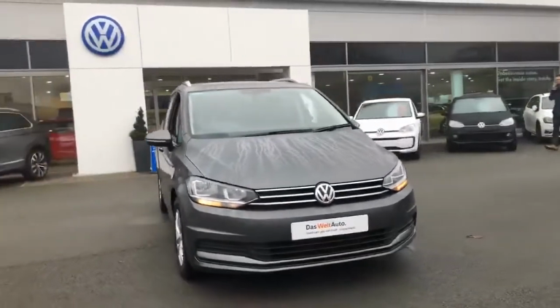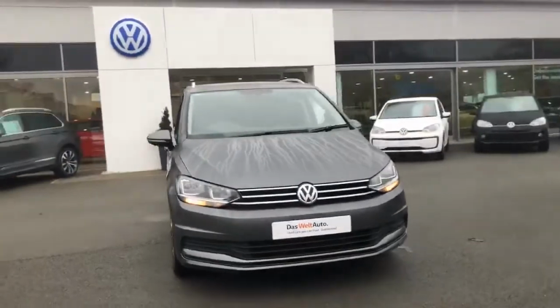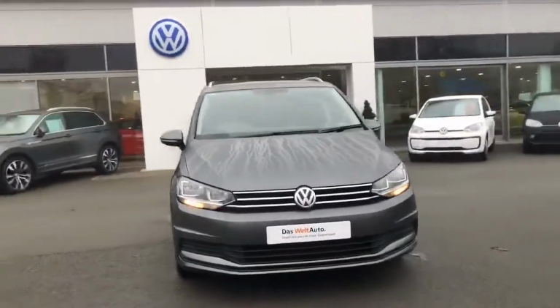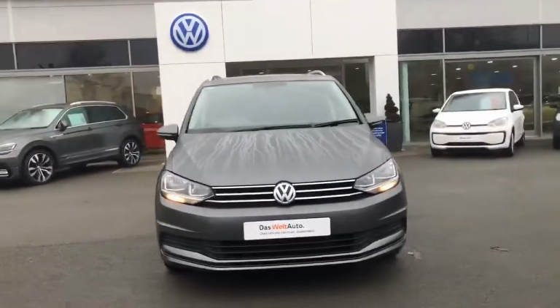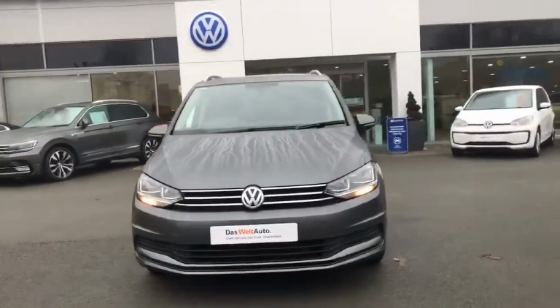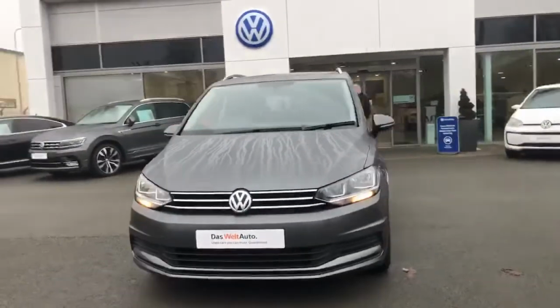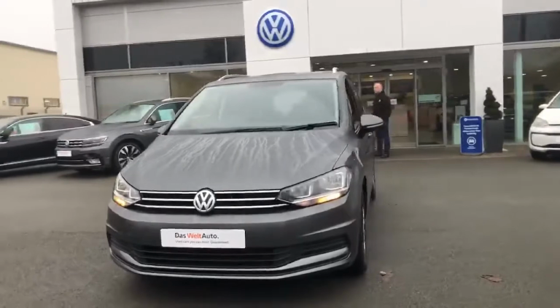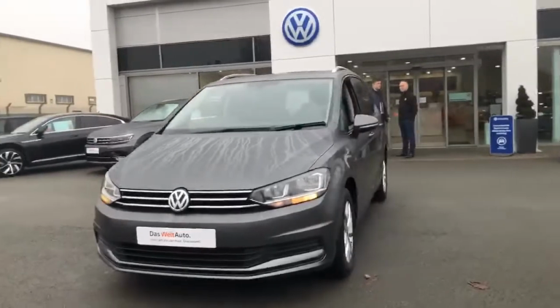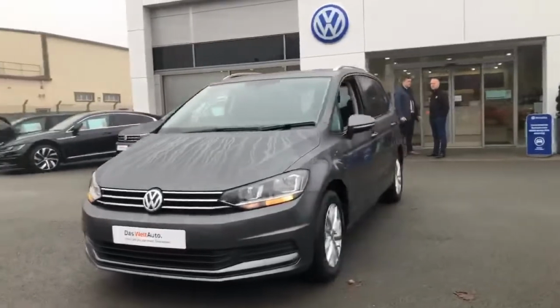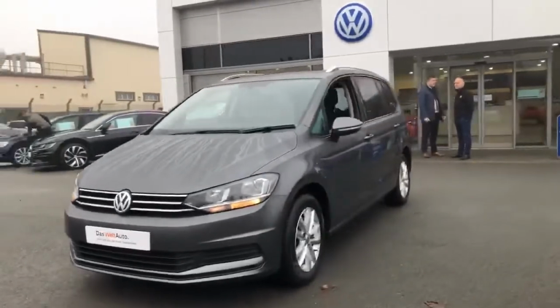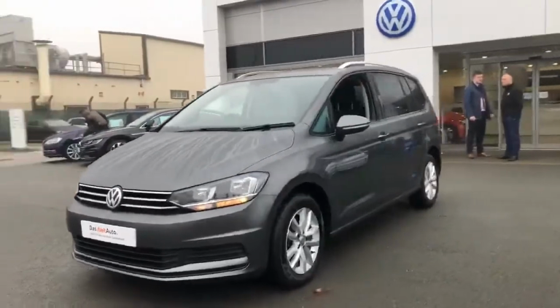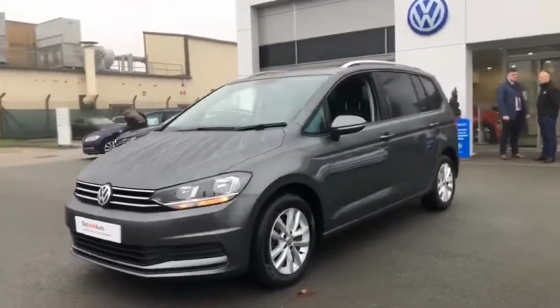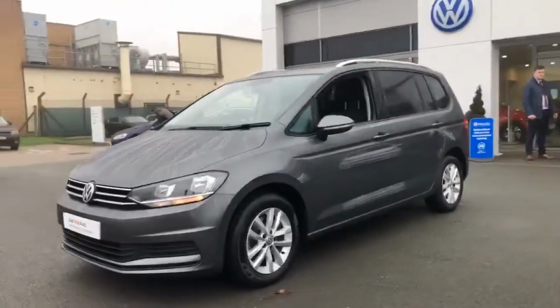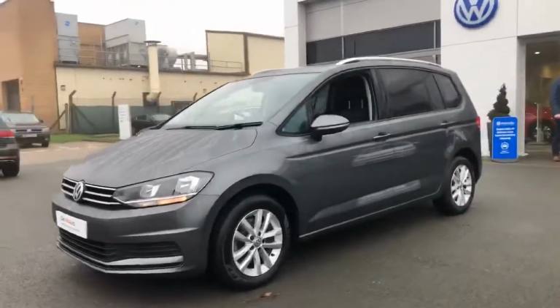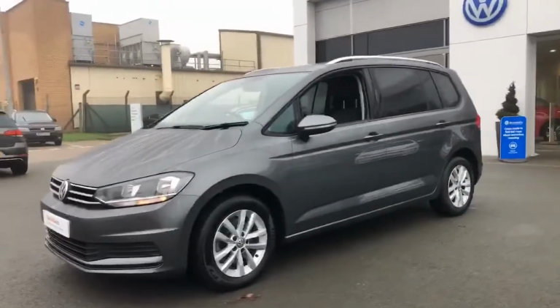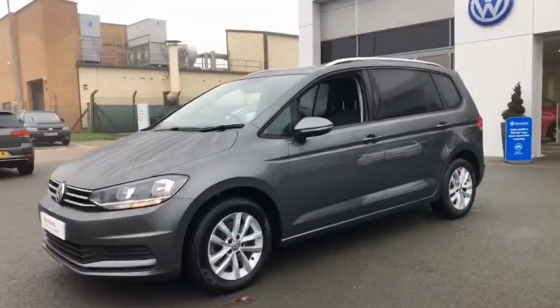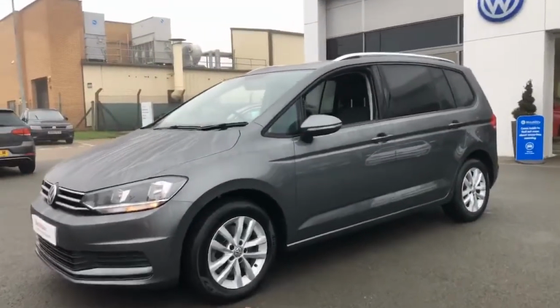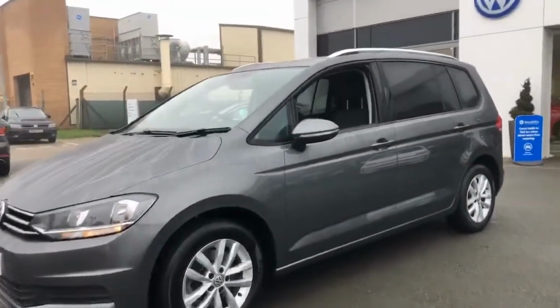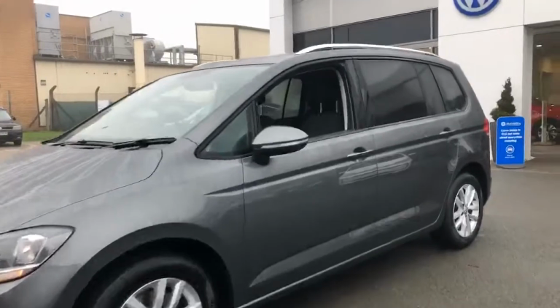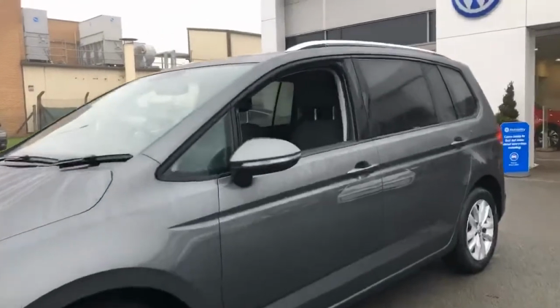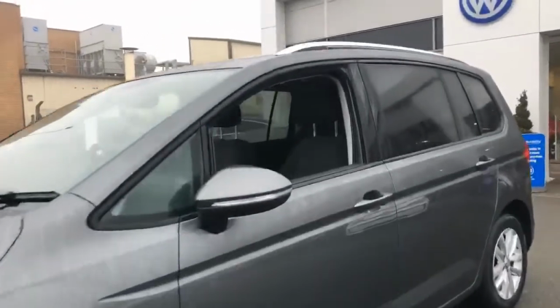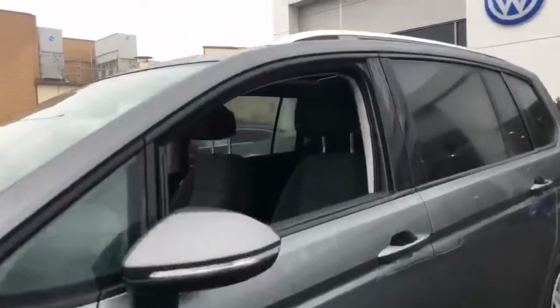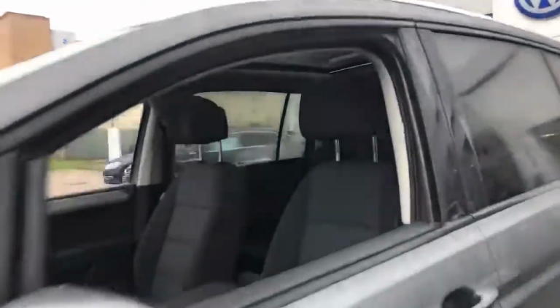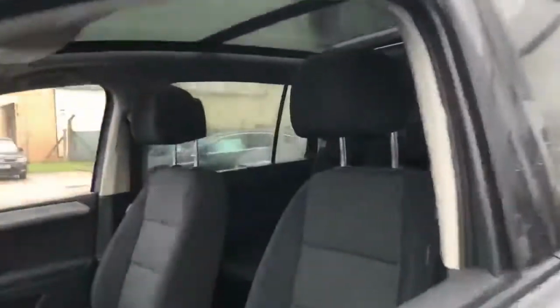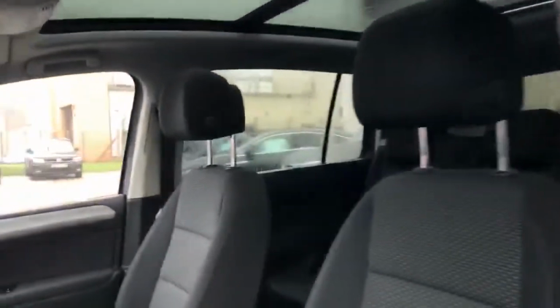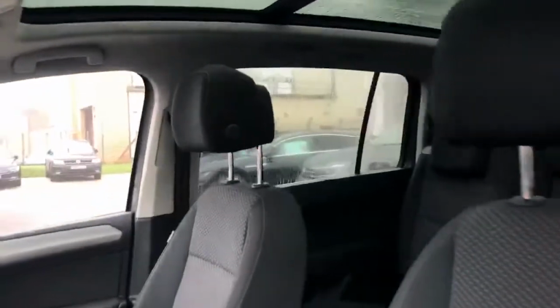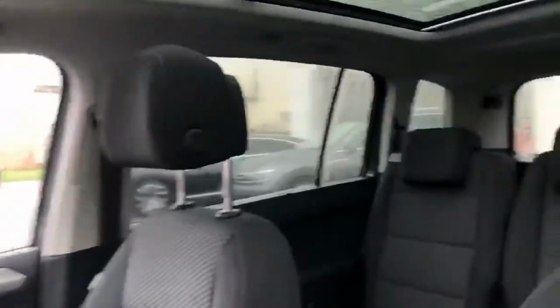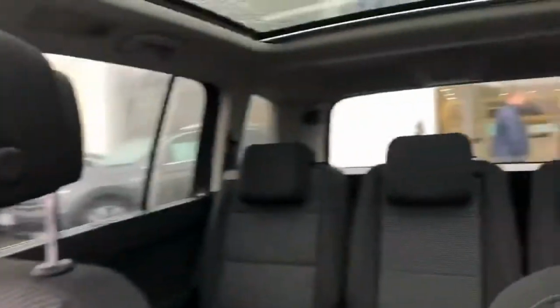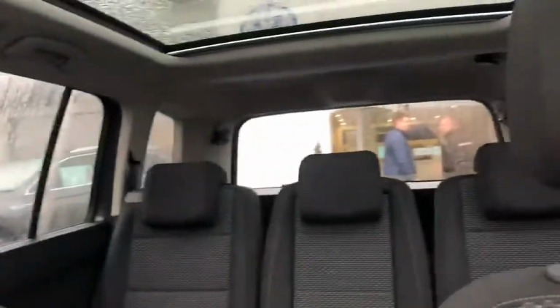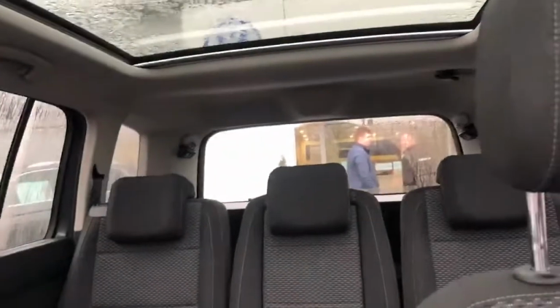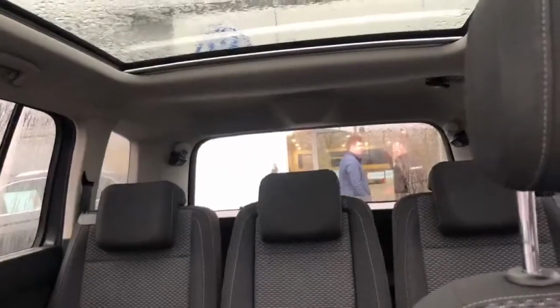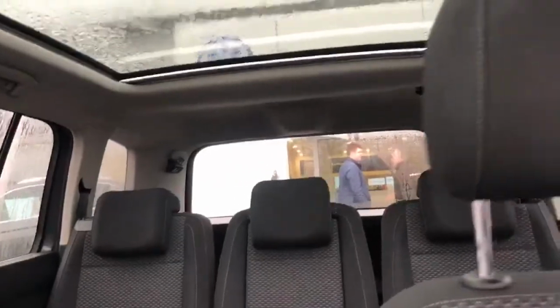Thank you for taking the time to look at this Volkswagen used car. All our vehicles are part of the award-winning Das Weltauto program, which offers exceptional value in terms of additional benefits and gives you the peace of mind you need when buying your next car.